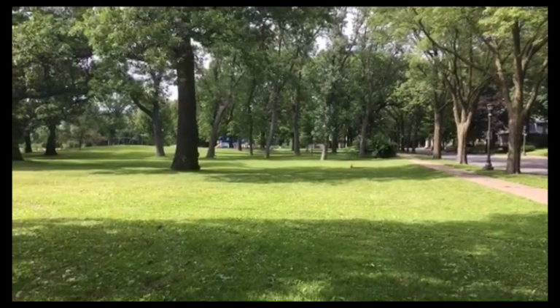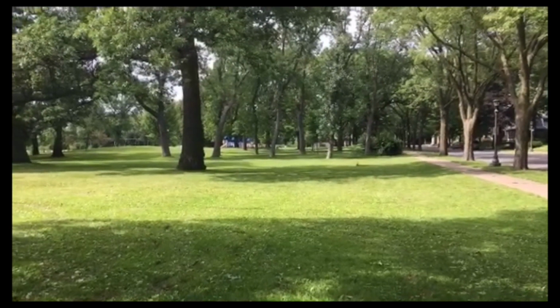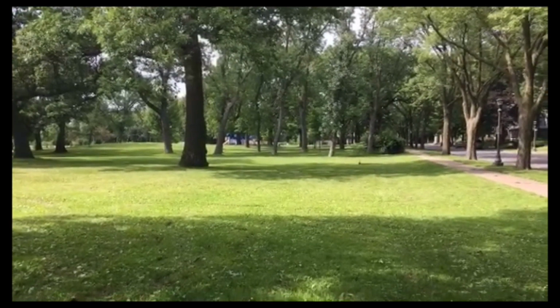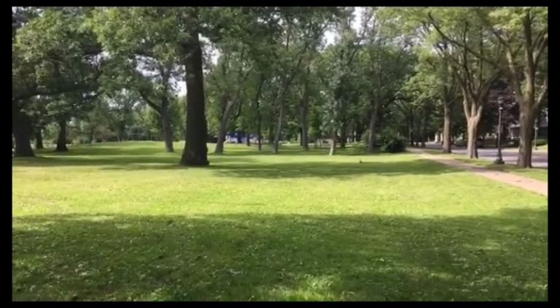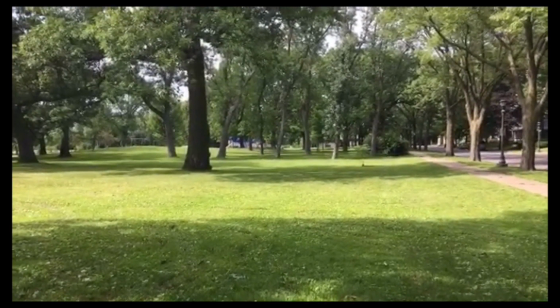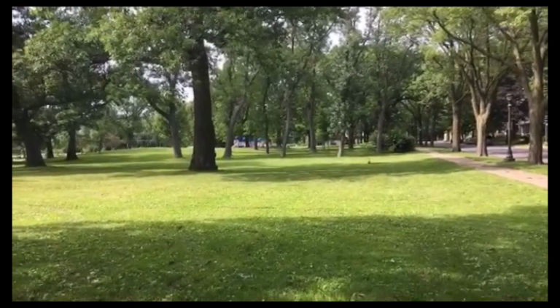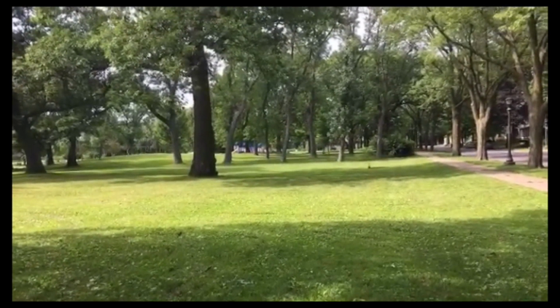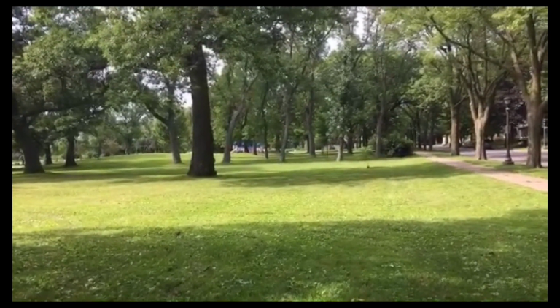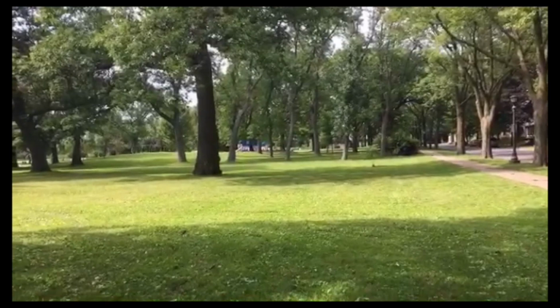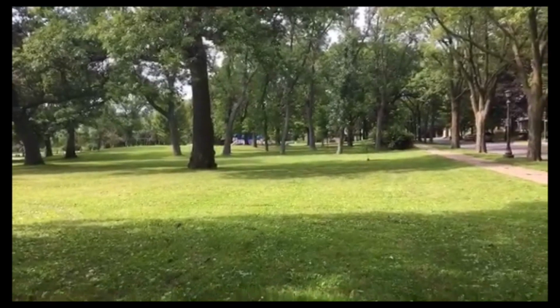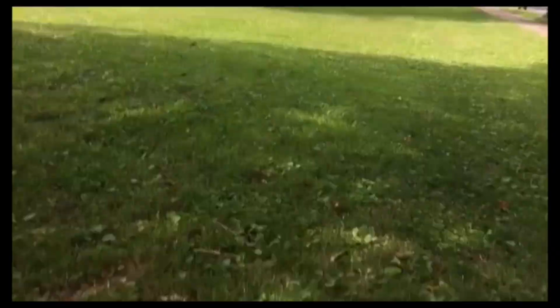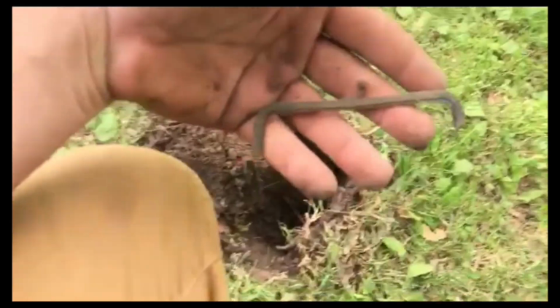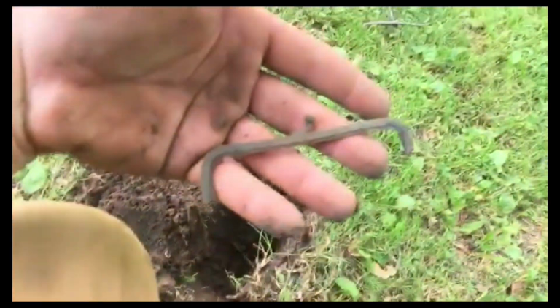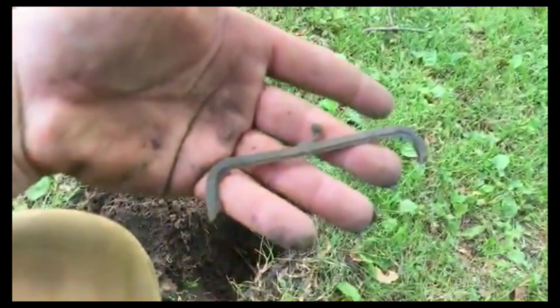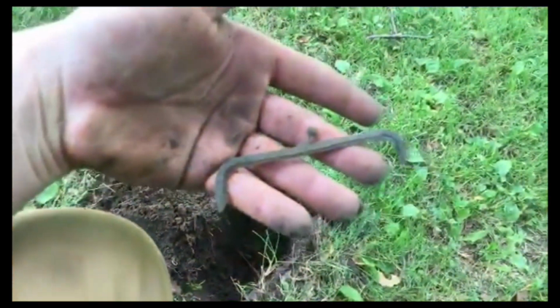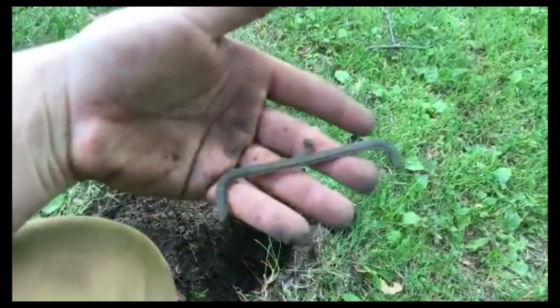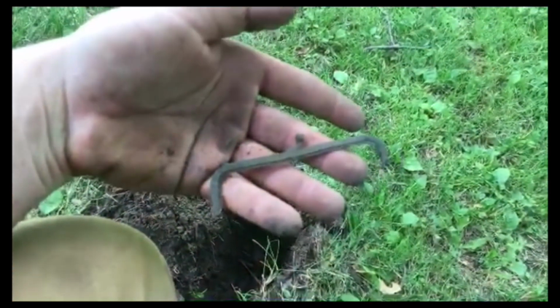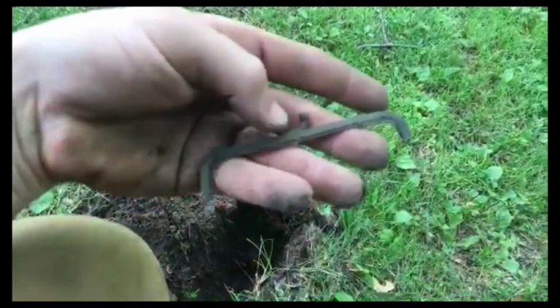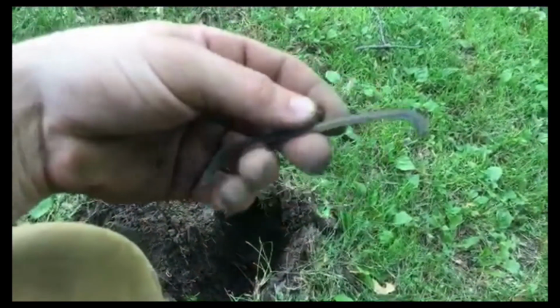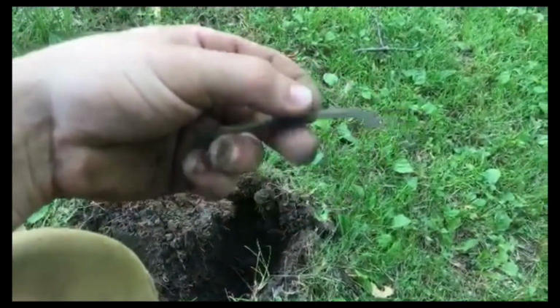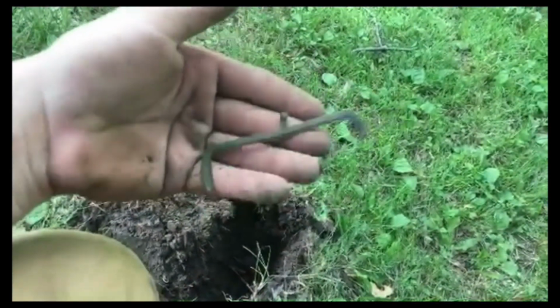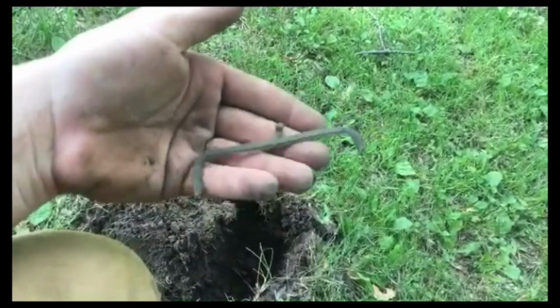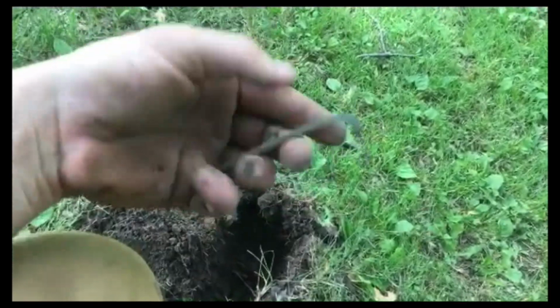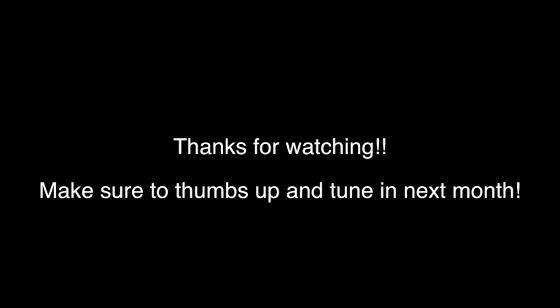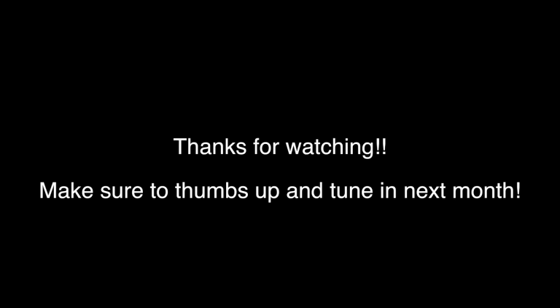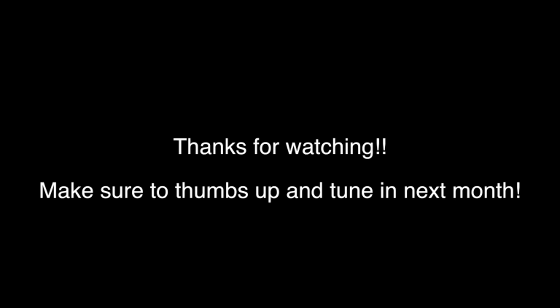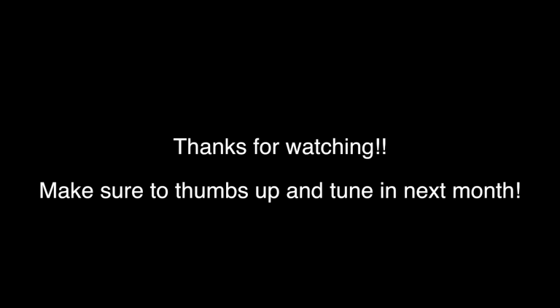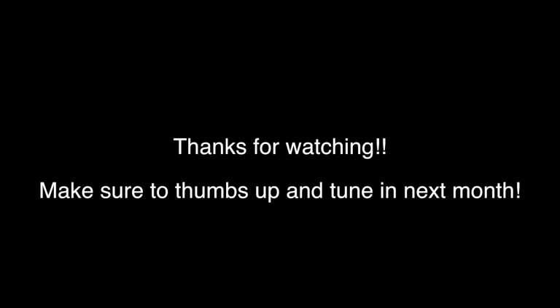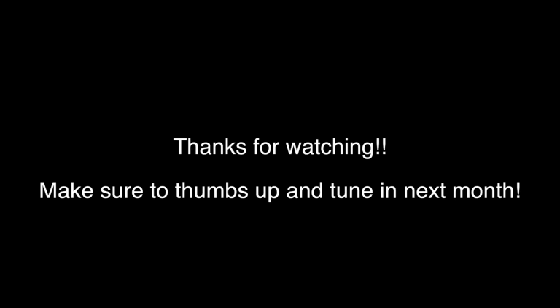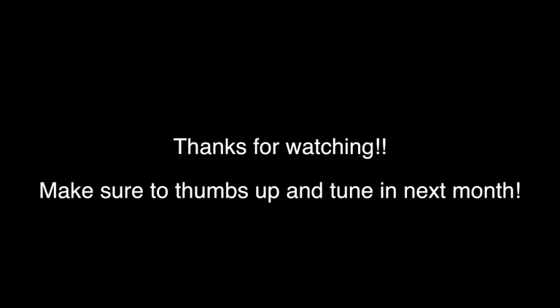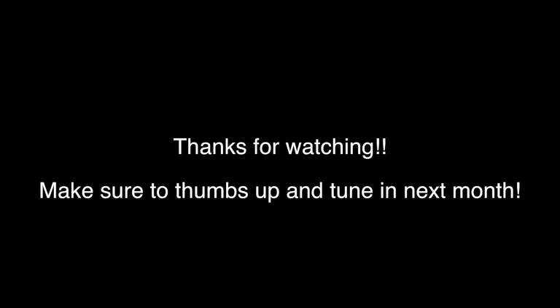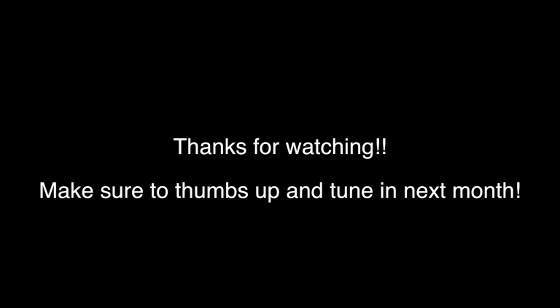Since I'm chased out of my regular spot, I'm at a bigger park down the road. Check this out — I think that's the top of a coin purse!